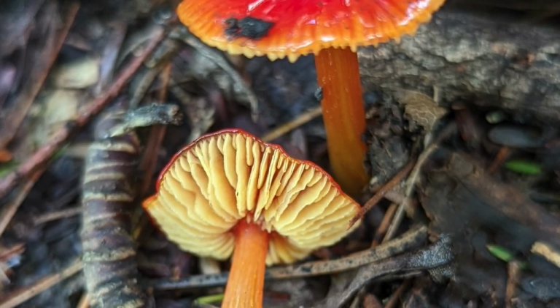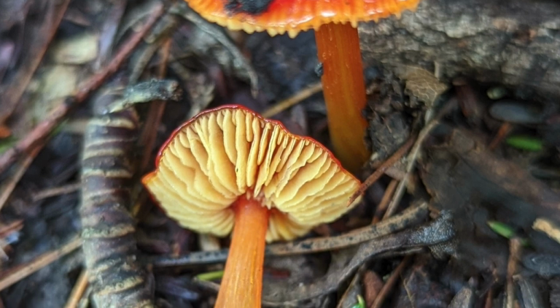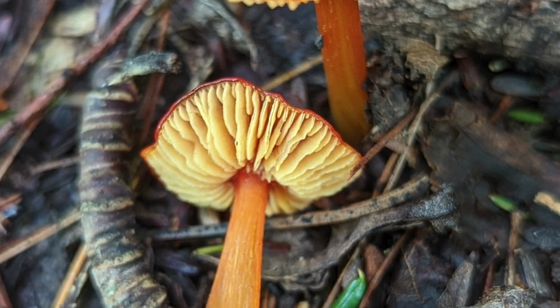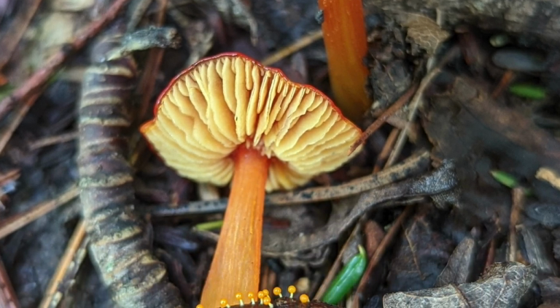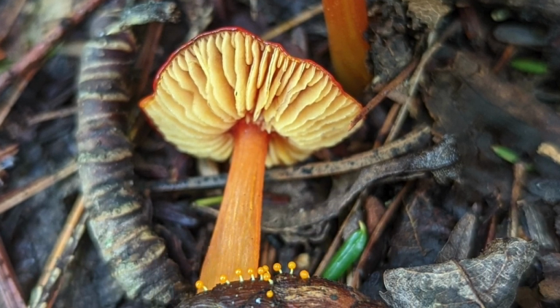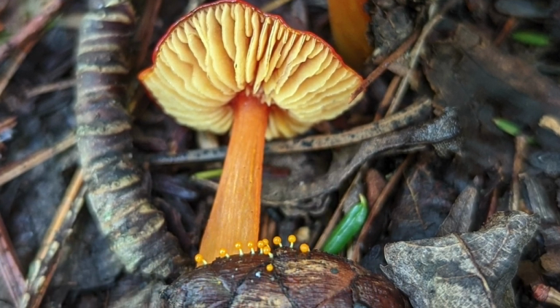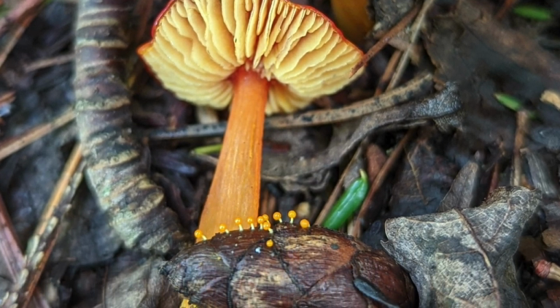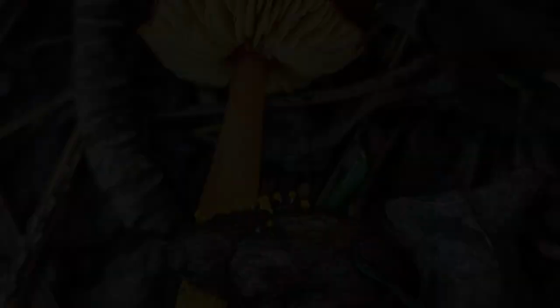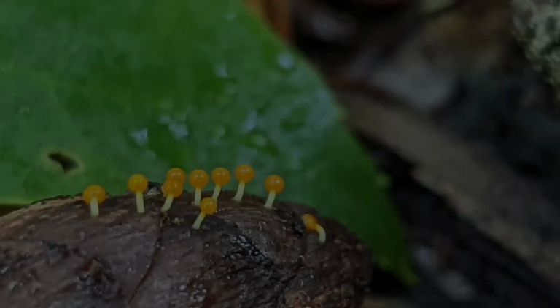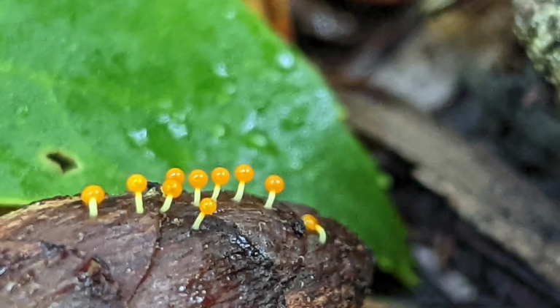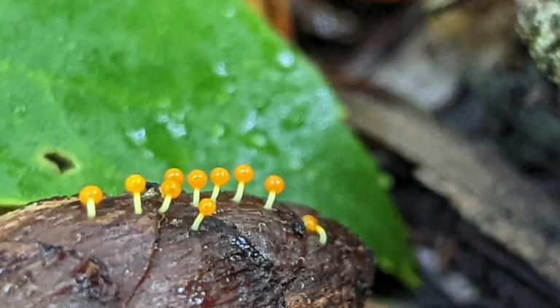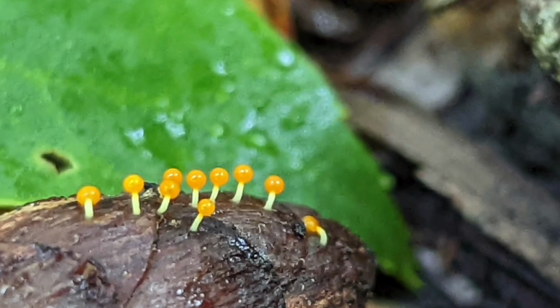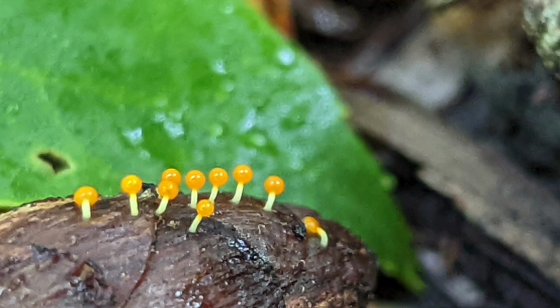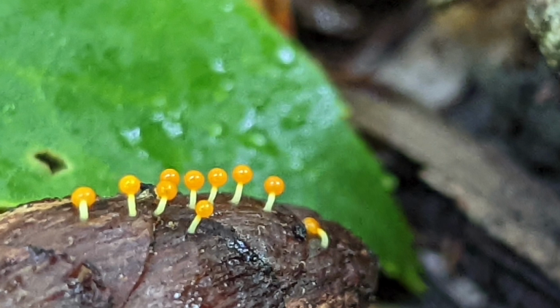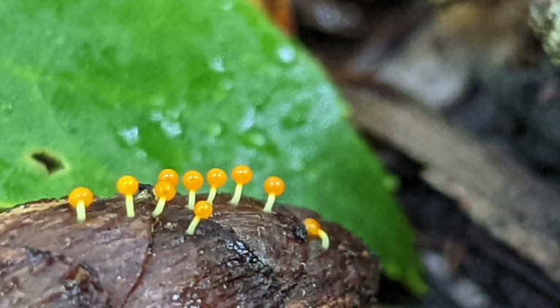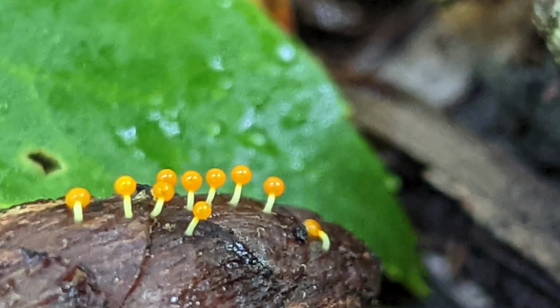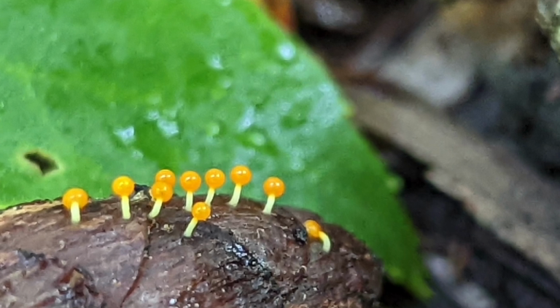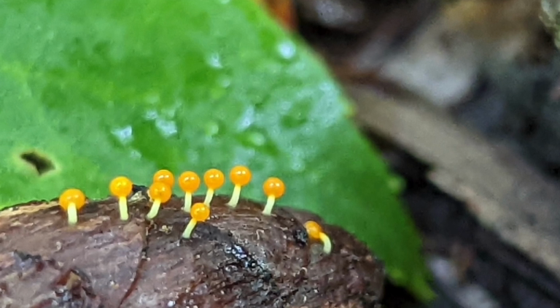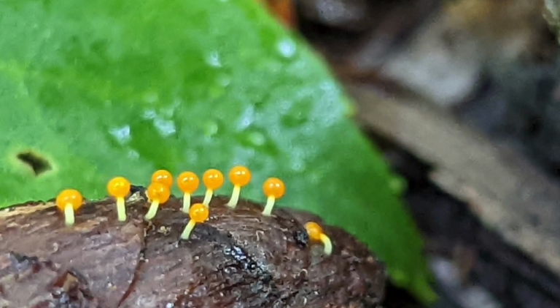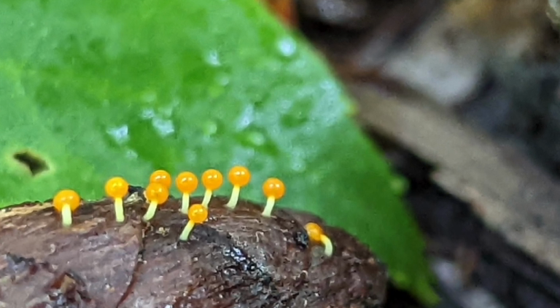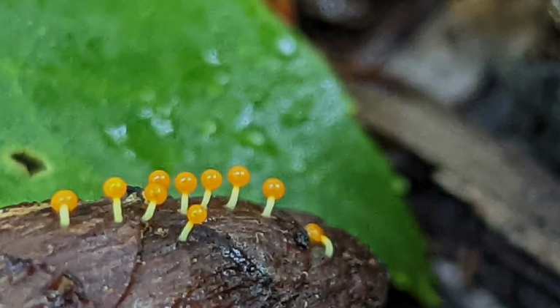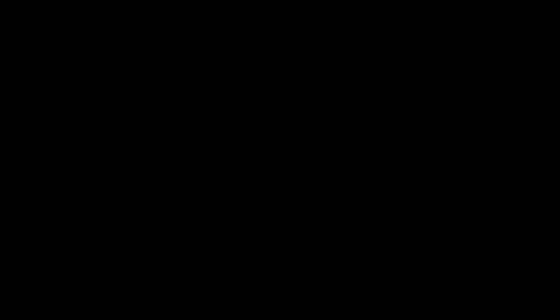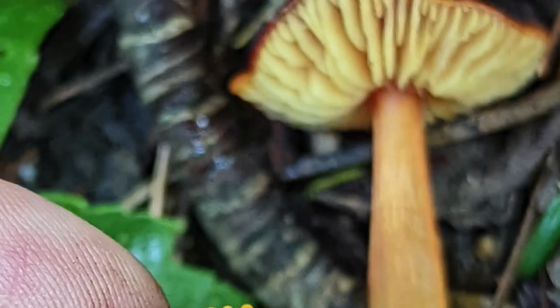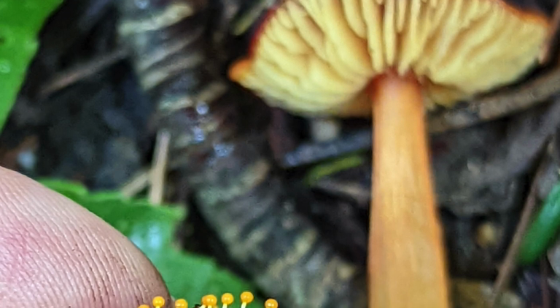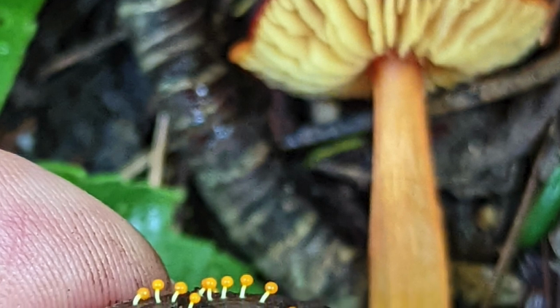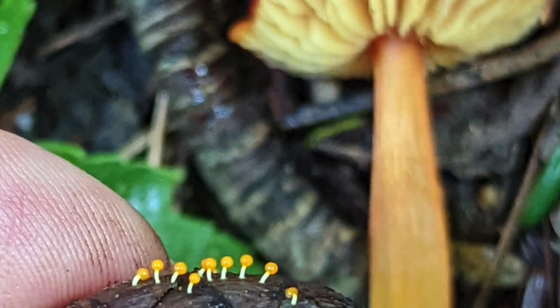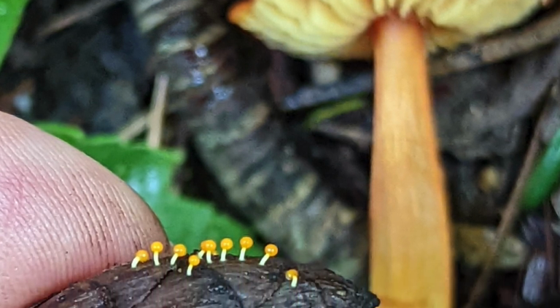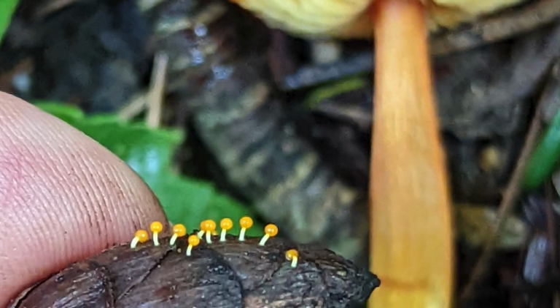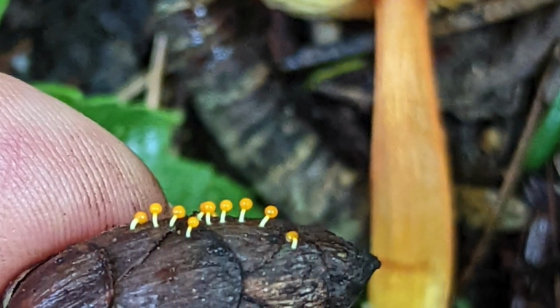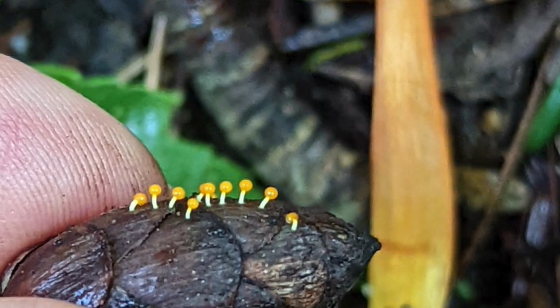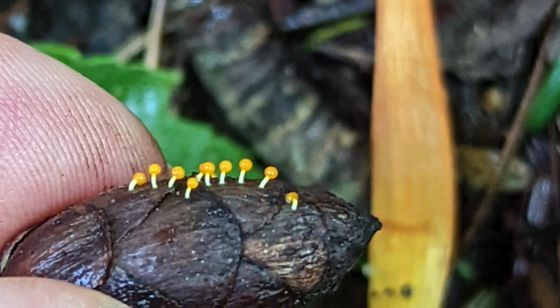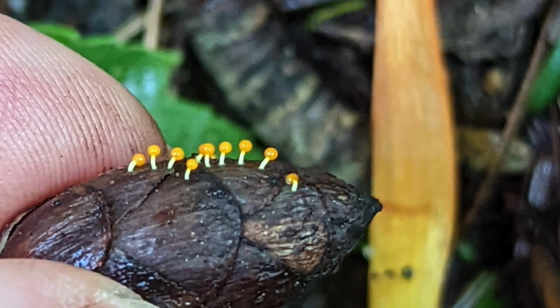Slime molds are super weird and tiny. They are a little different than mushrooms because they can kind of move around and hunt for their food, feeding on bacteria and spores. I hope to get better at macro photography so I can capture these creatures better.